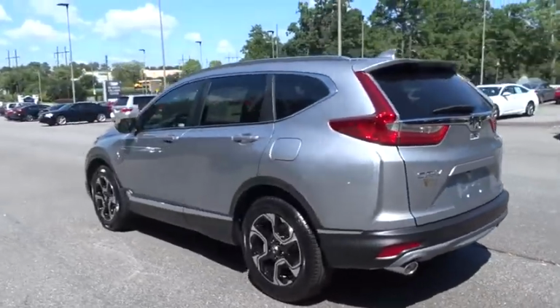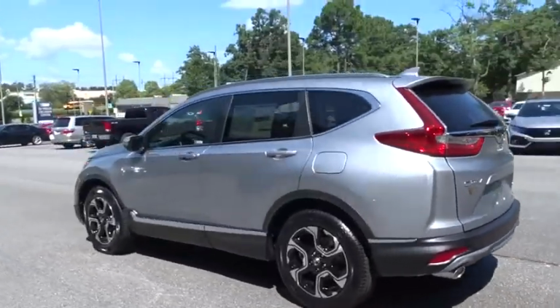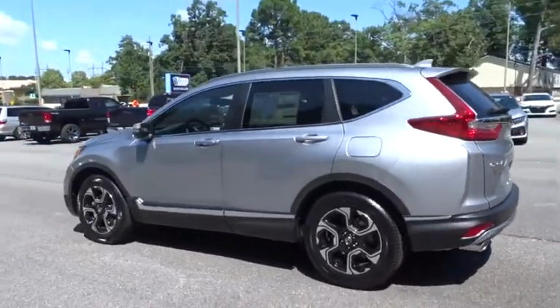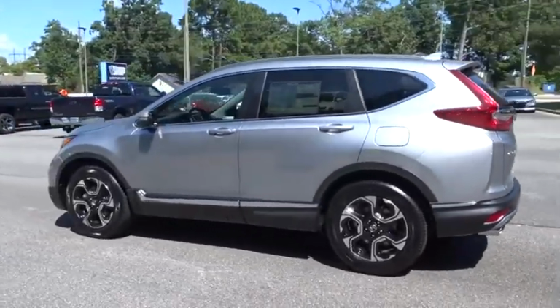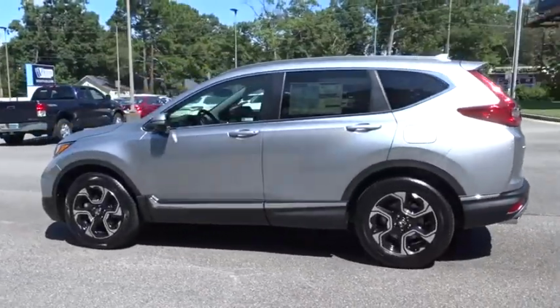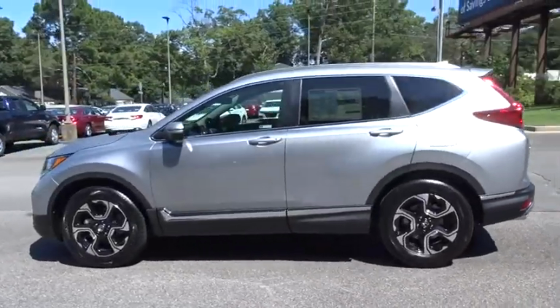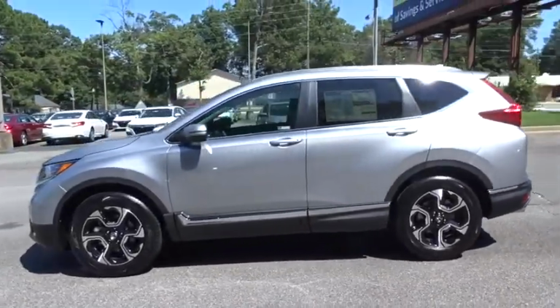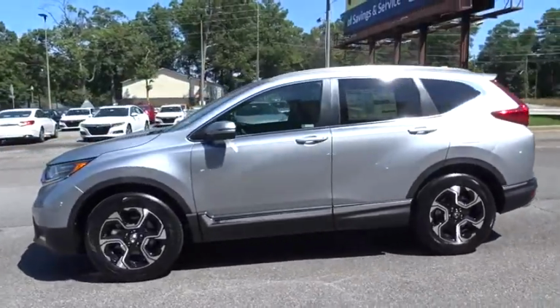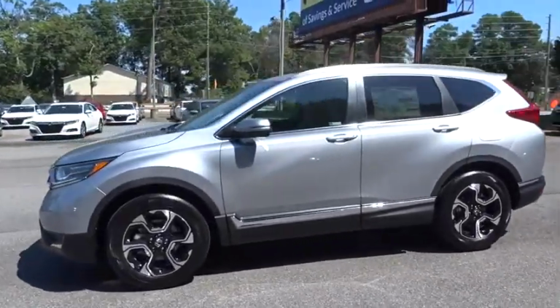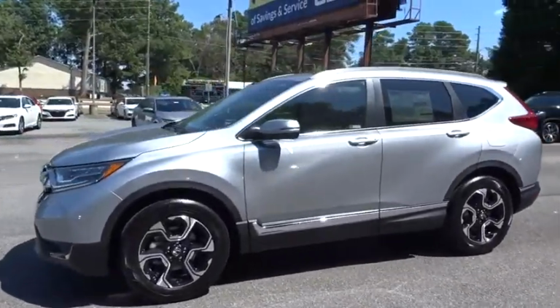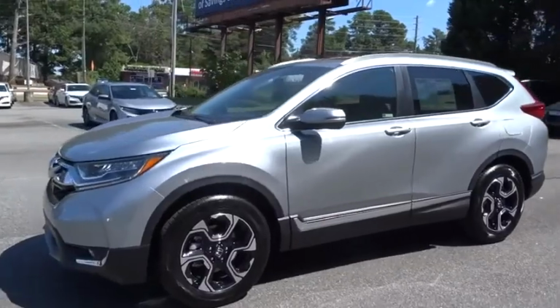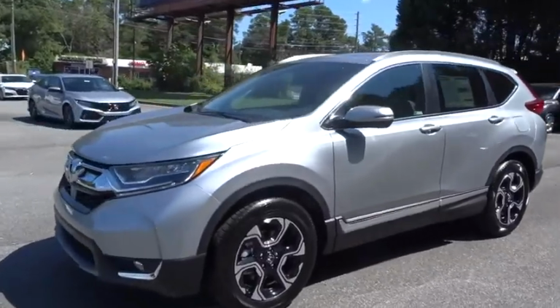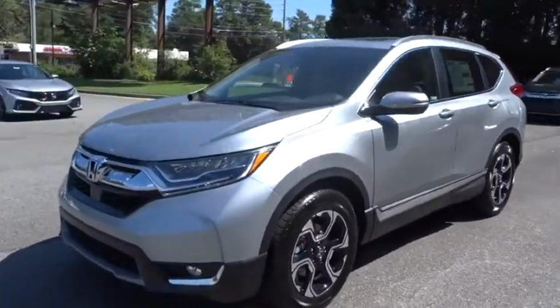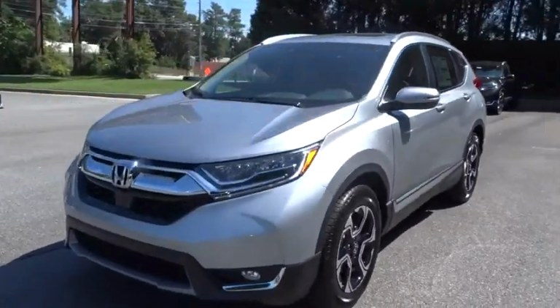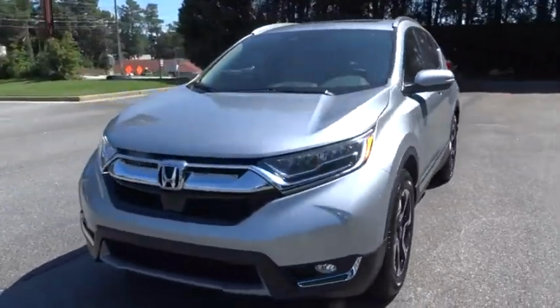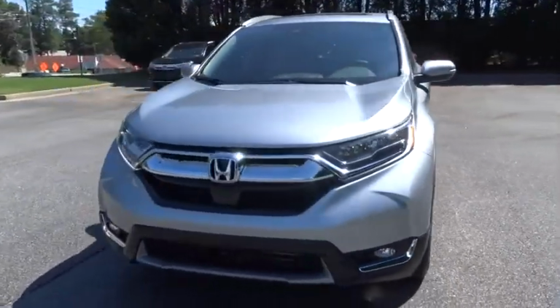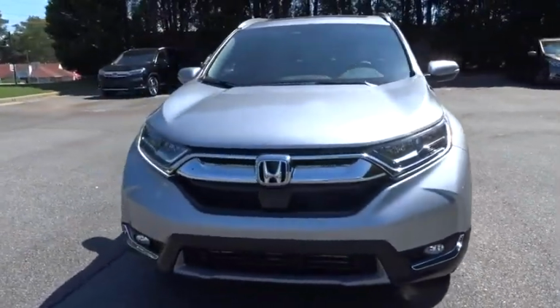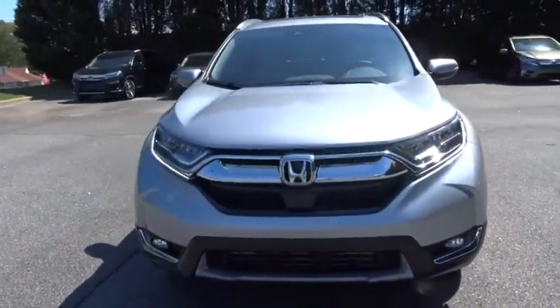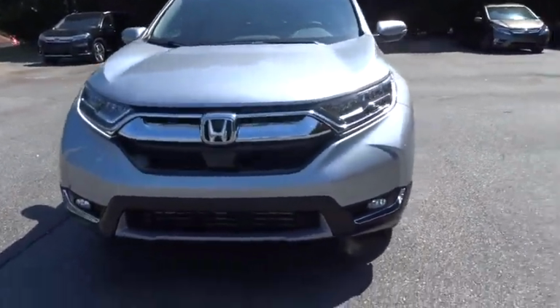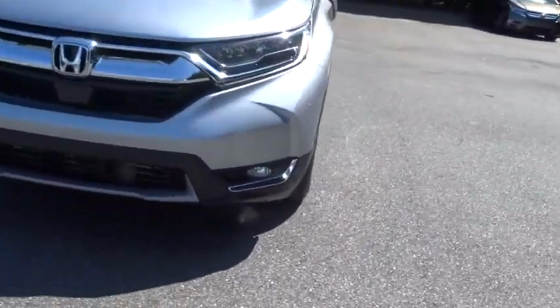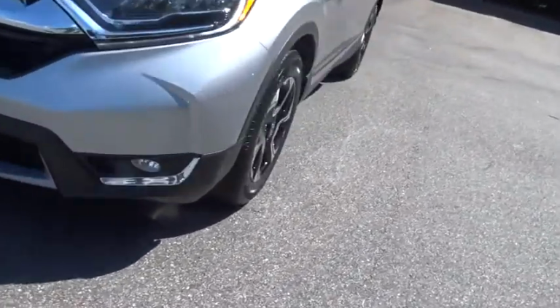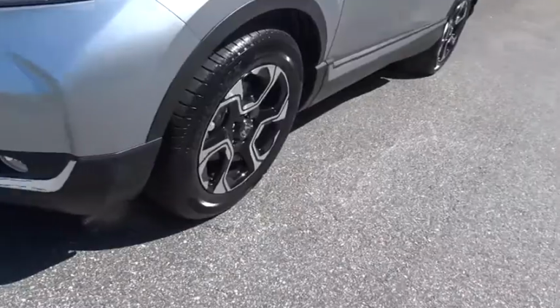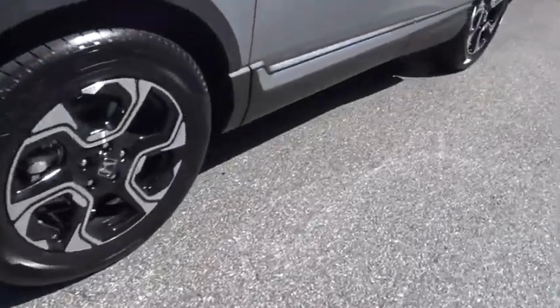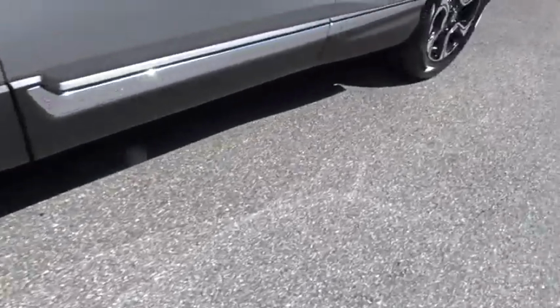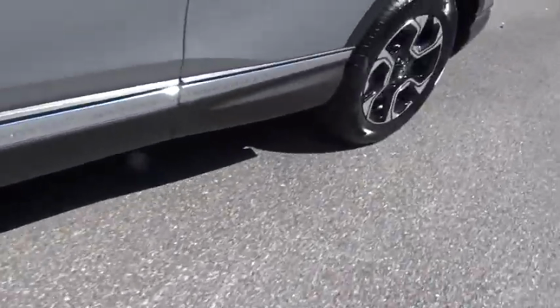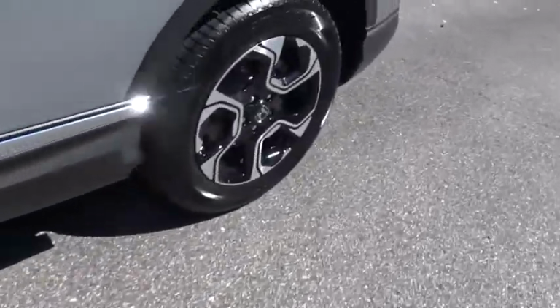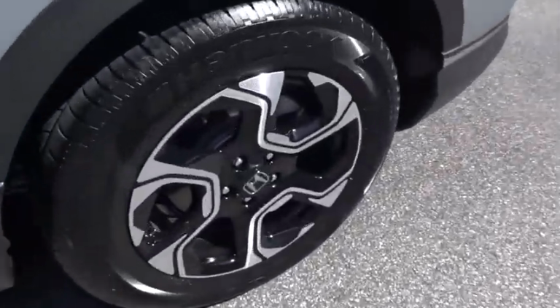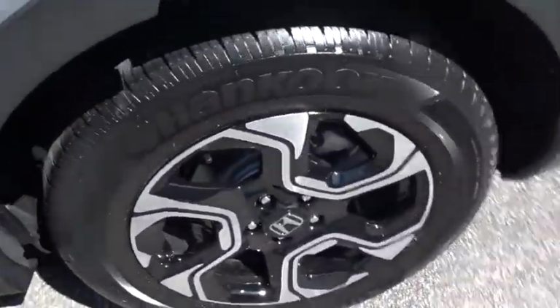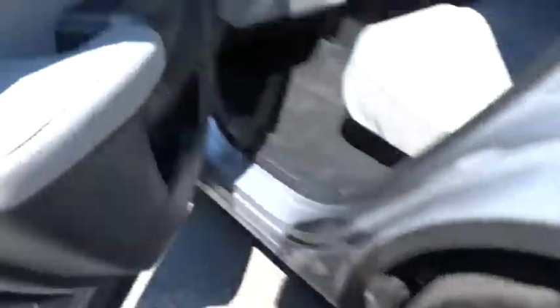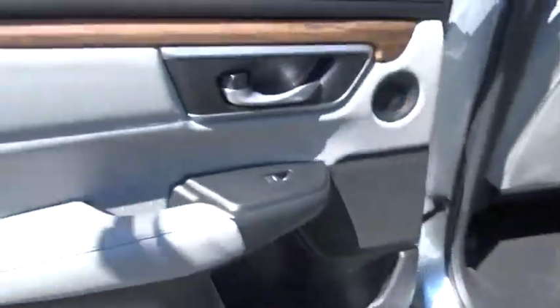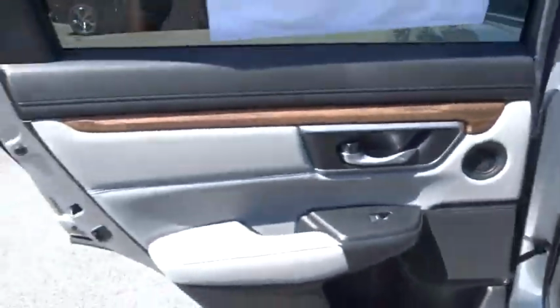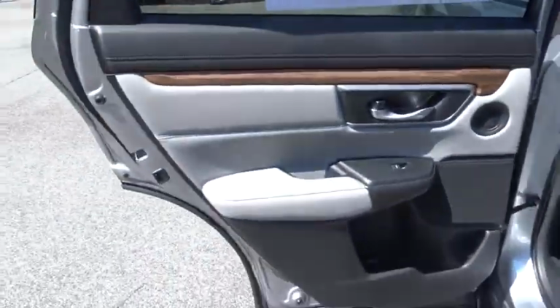Here are some of this vehicle's great options: anti-lock braking system, power liftgate, stability control, power passenger seat, navigation system, remote engine start, traction control, keyless entry, lane departure warning, backup camera.